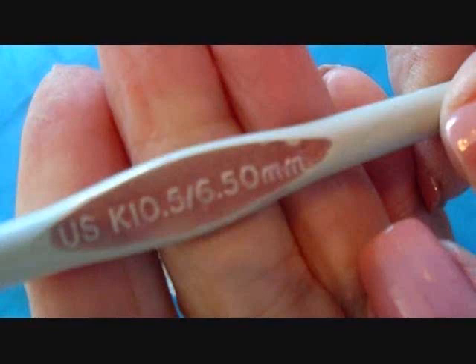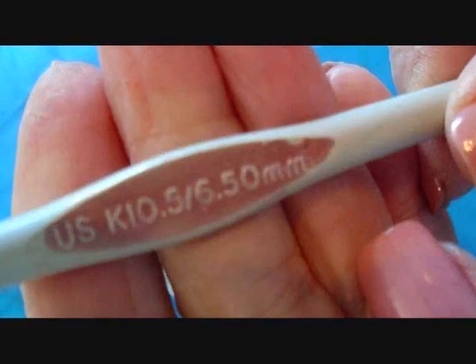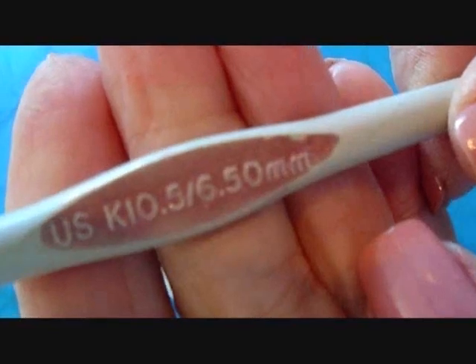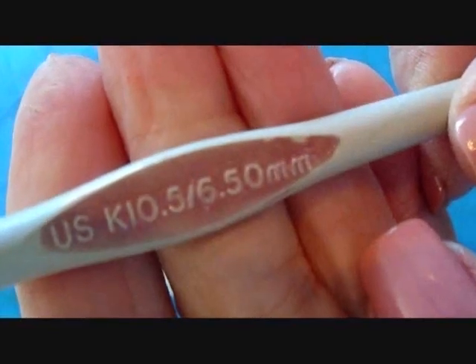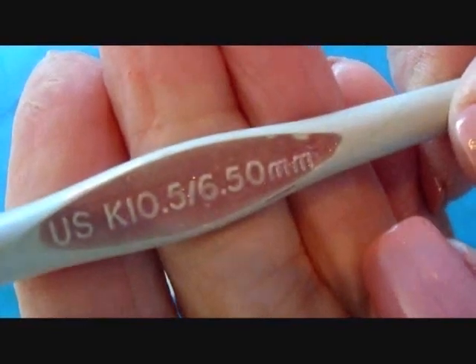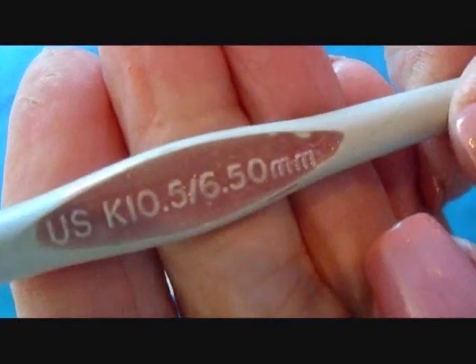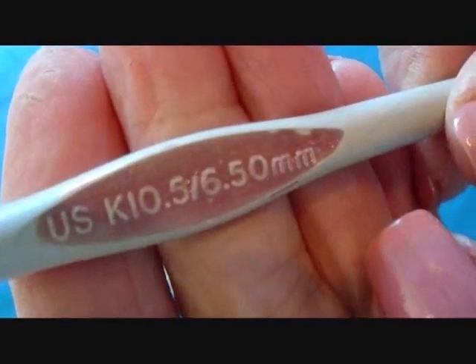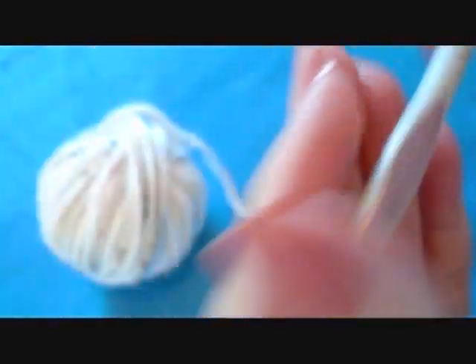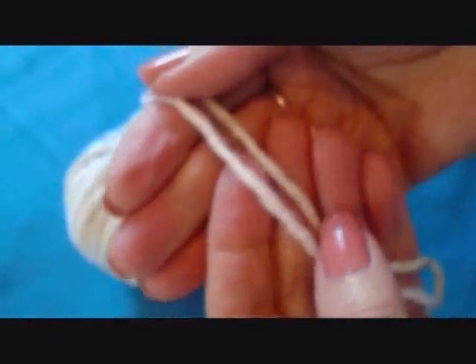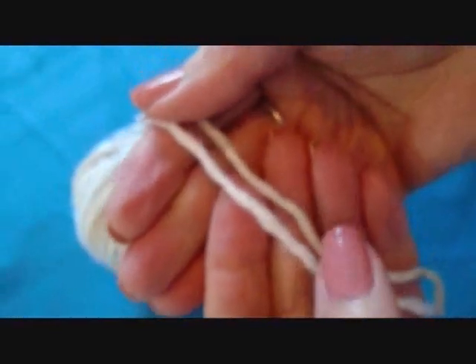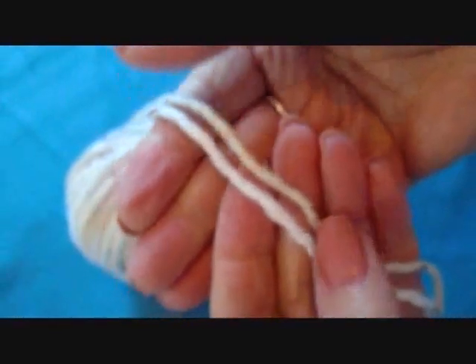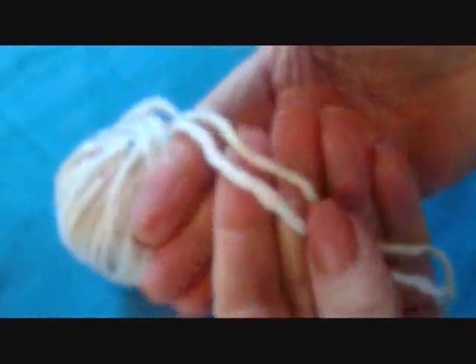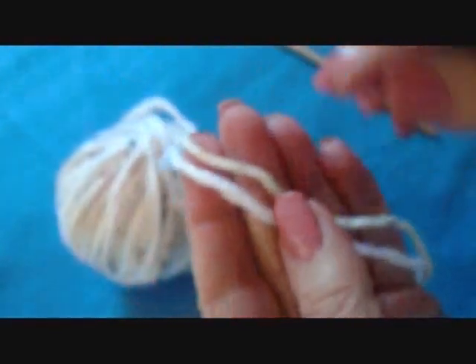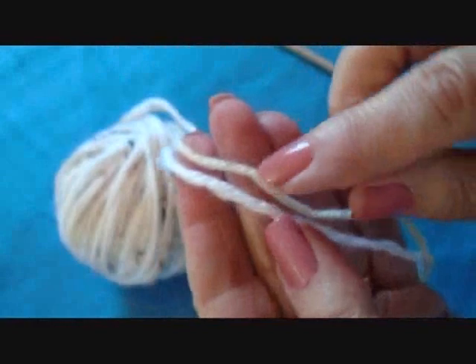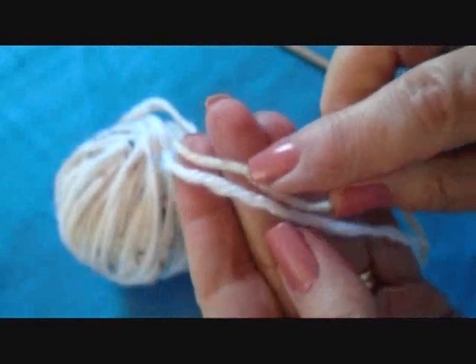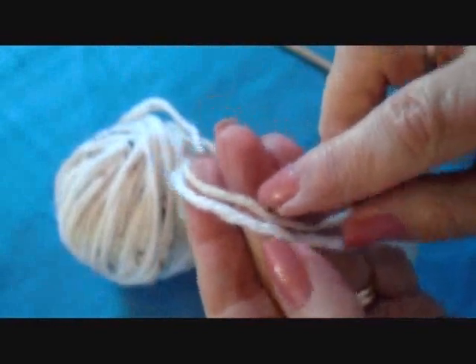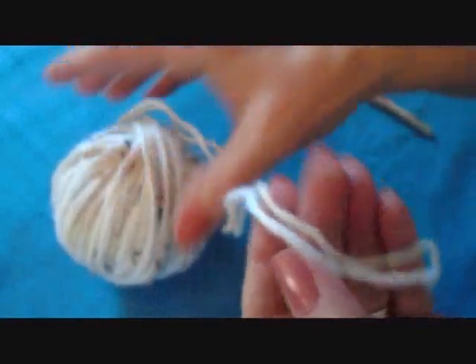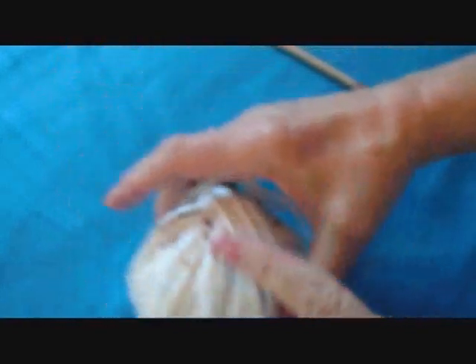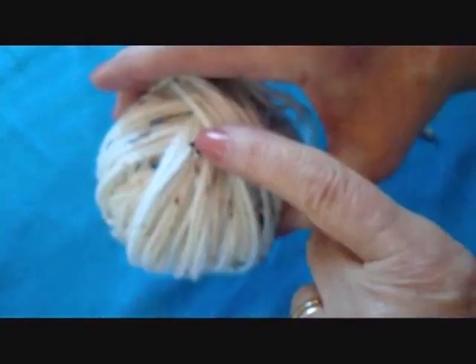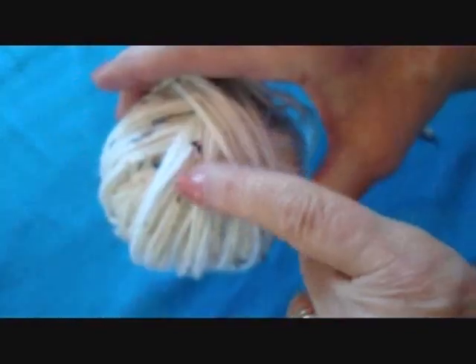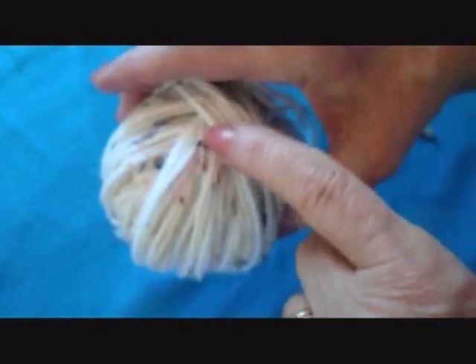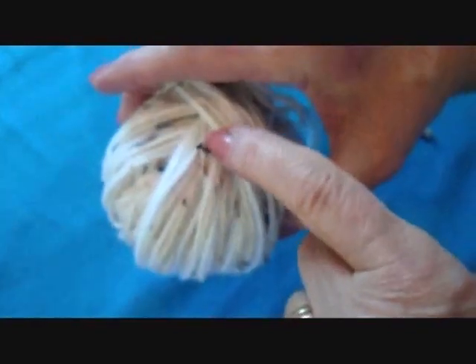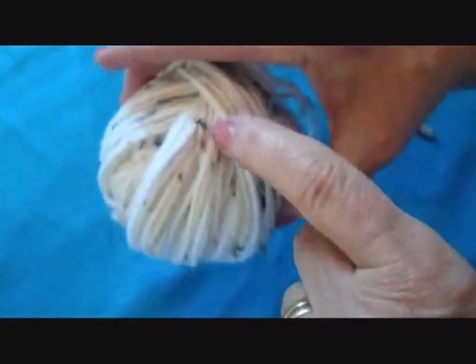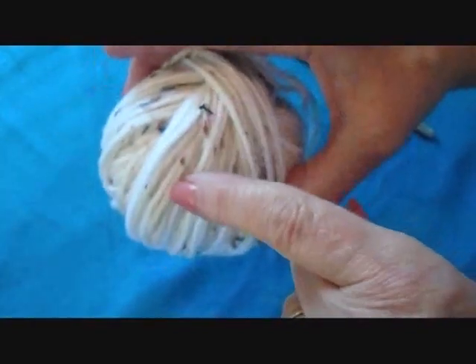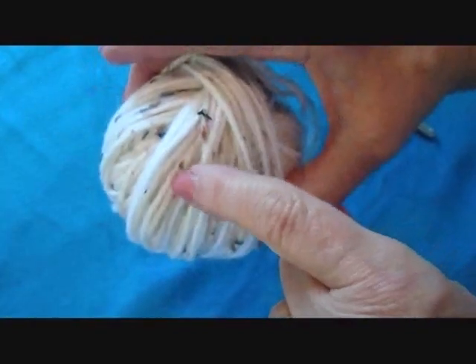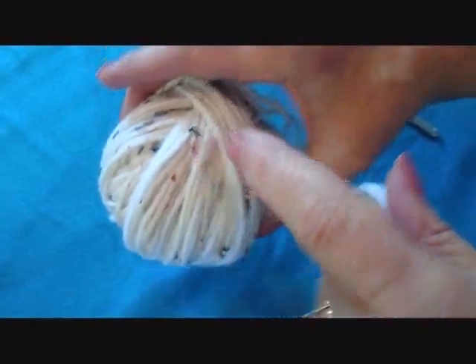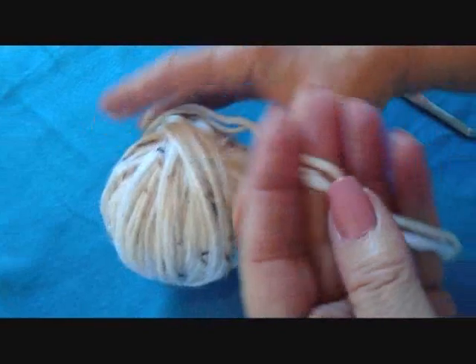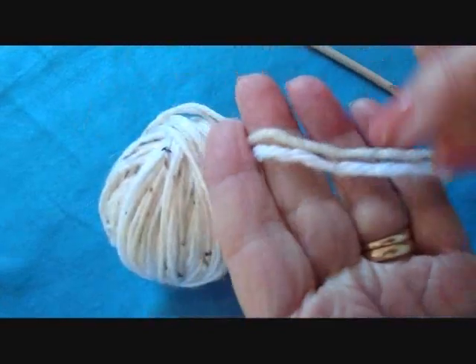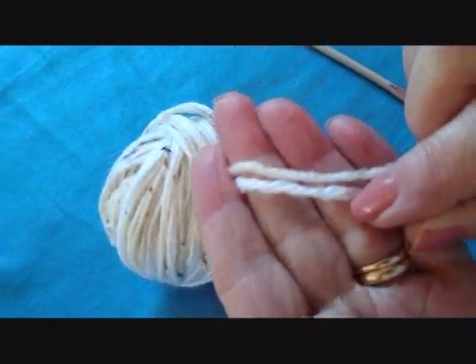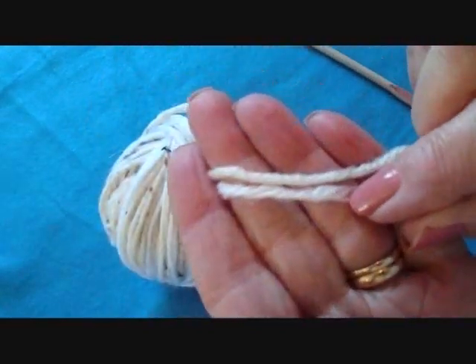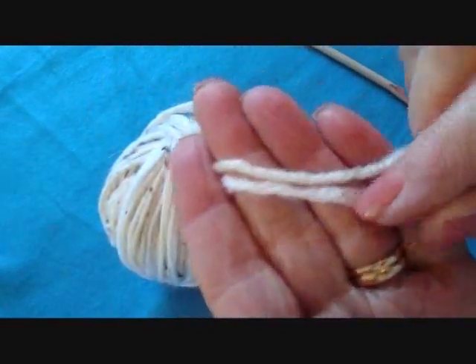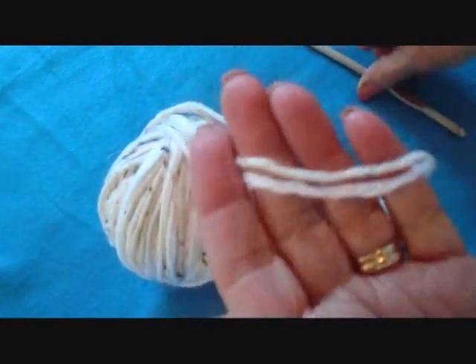I'm working with a size 6.5mm crochet hook and two strands of Red Heart yarn. I'm using one strand of fleck — this color here that has these little flecks of different color in it — and one strand in white.